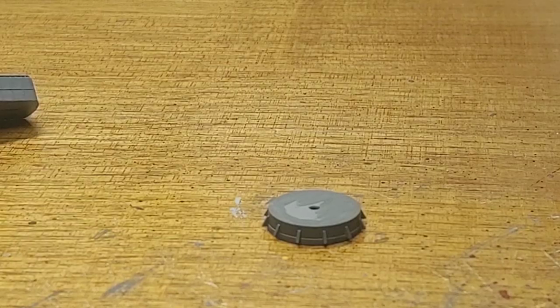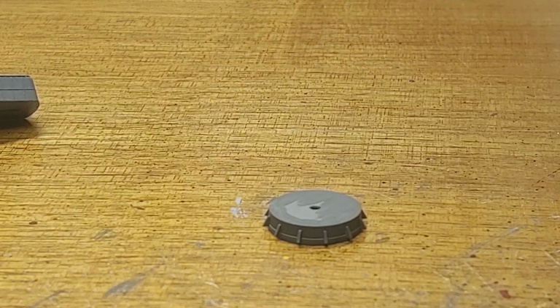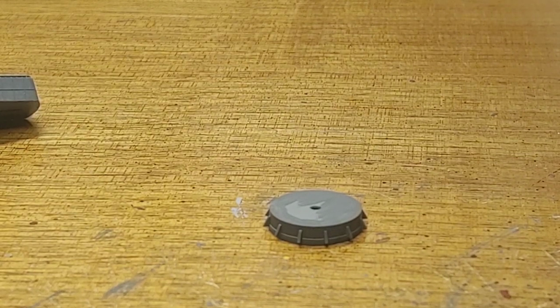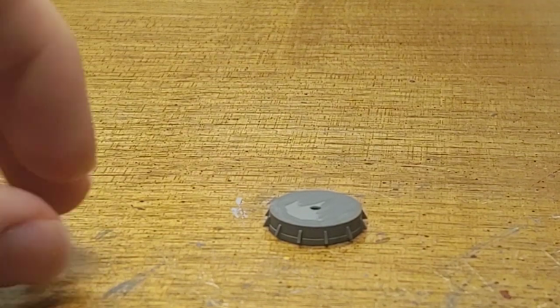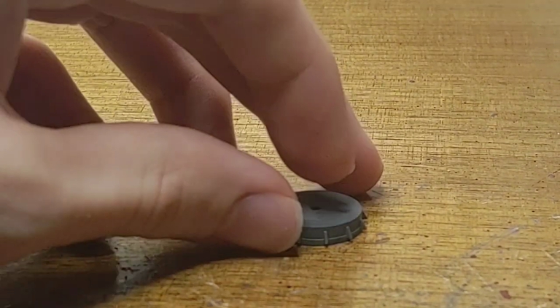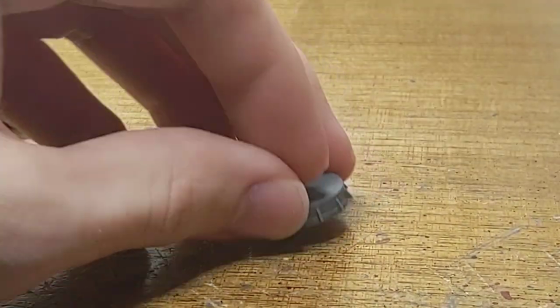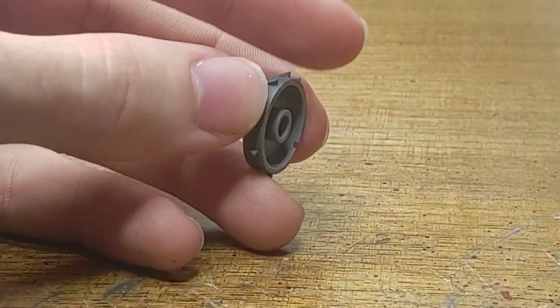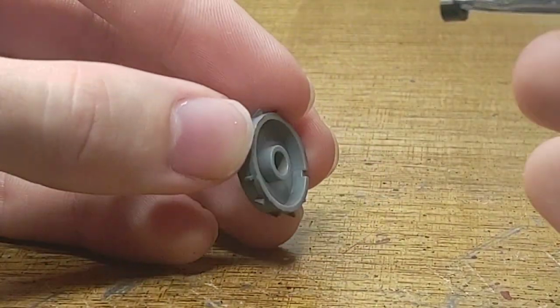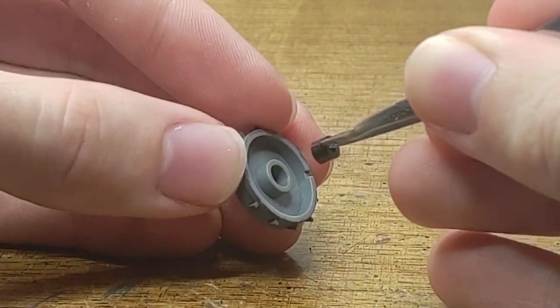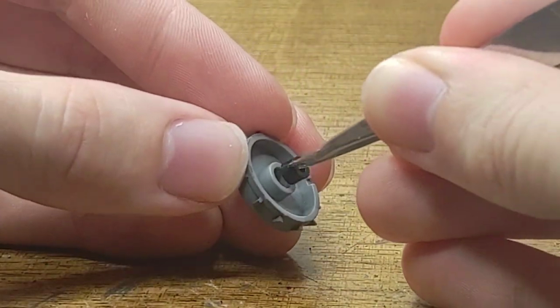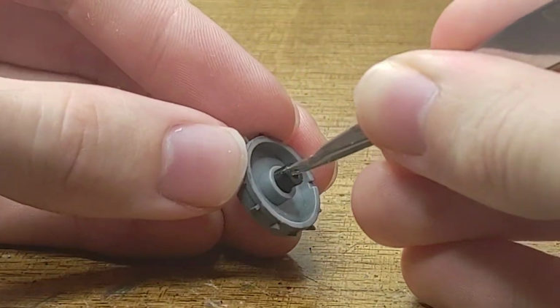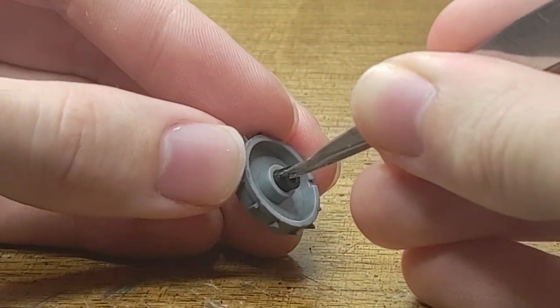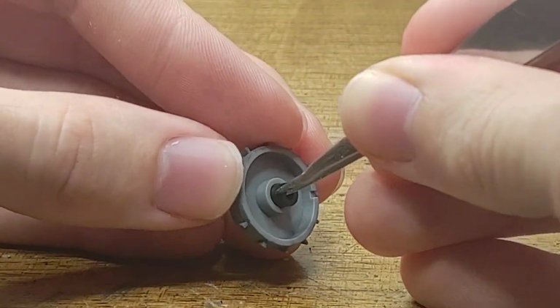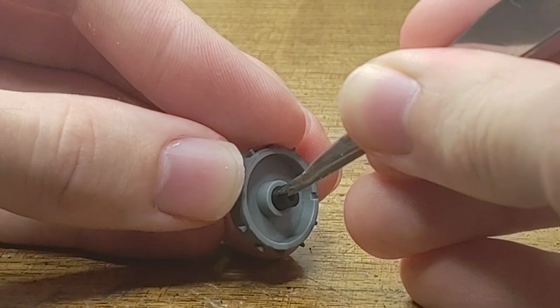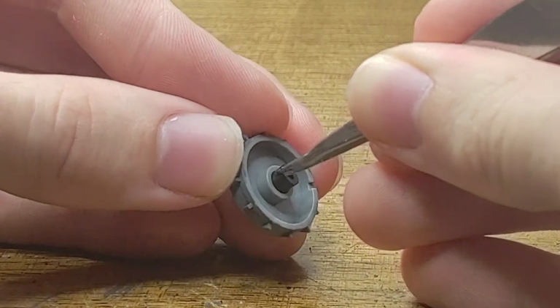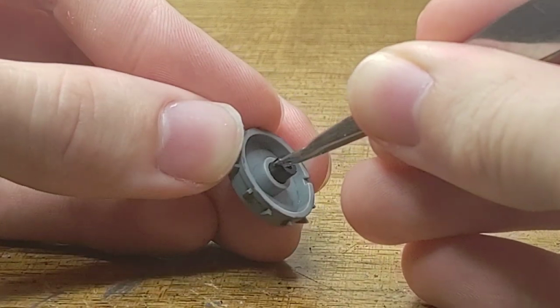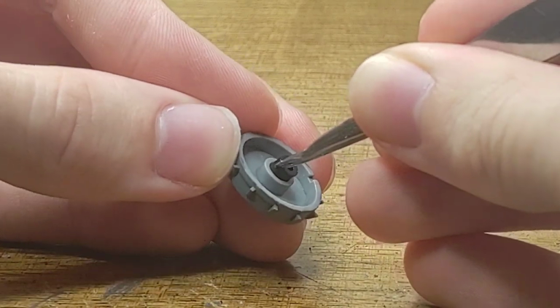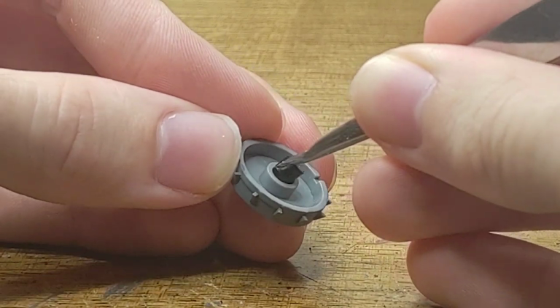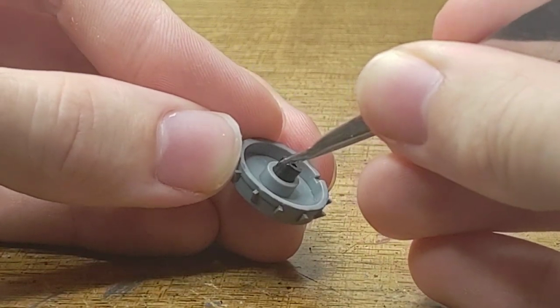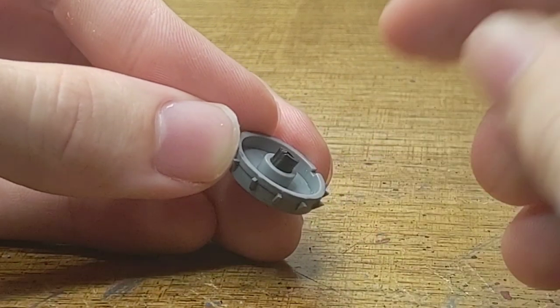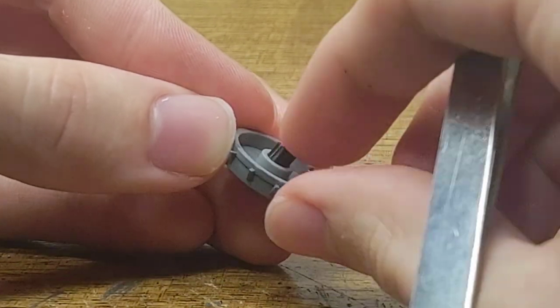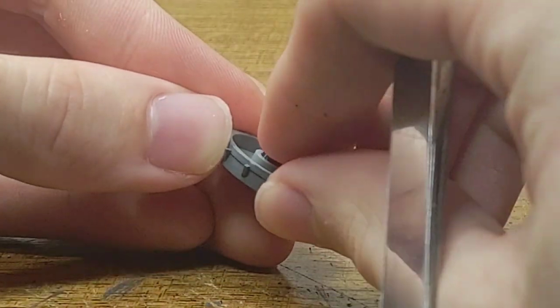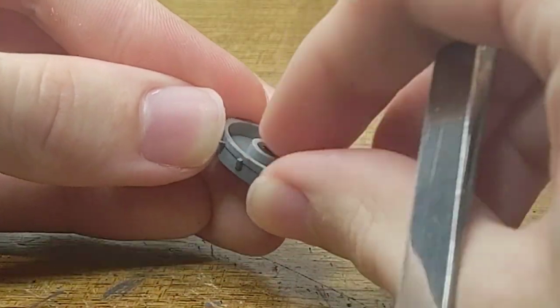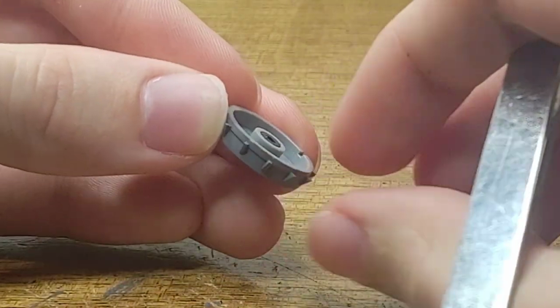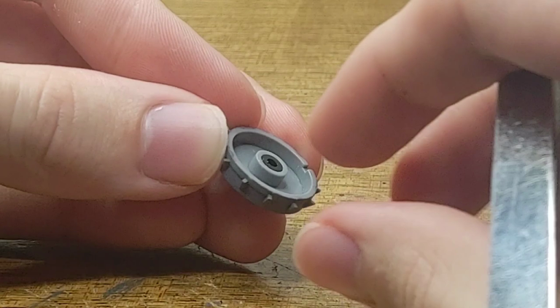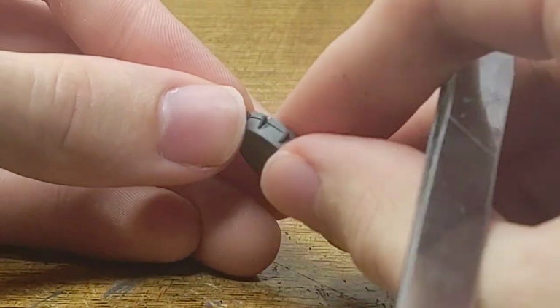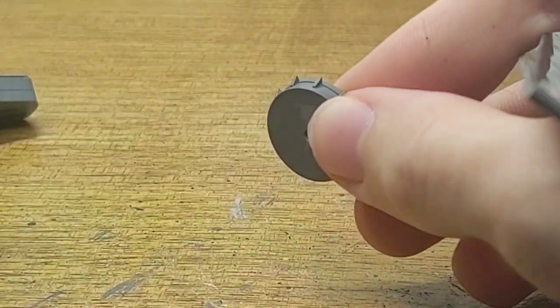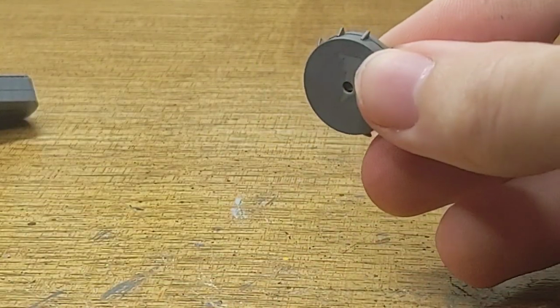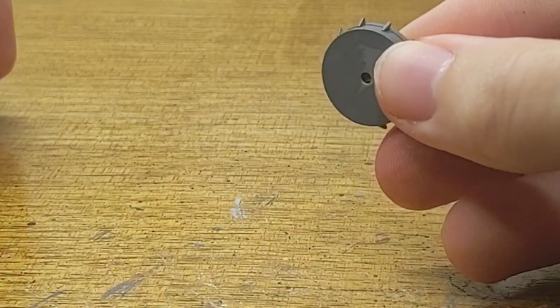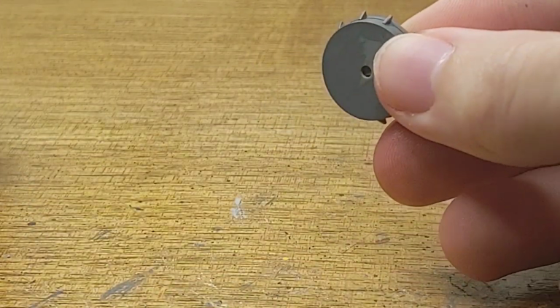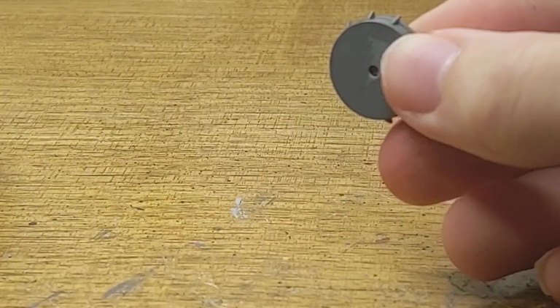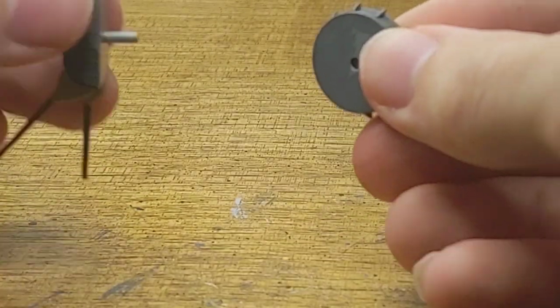But that's not the end of the polycap system with the main battery turrets. They also include a polycap for rotating the turret, which will simply be hidden within the barbette, and a peg that runs out of the bottom of the turret will connect to this, so the turrets are not glued in place on this kit.